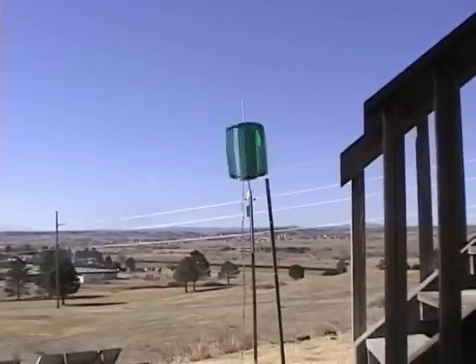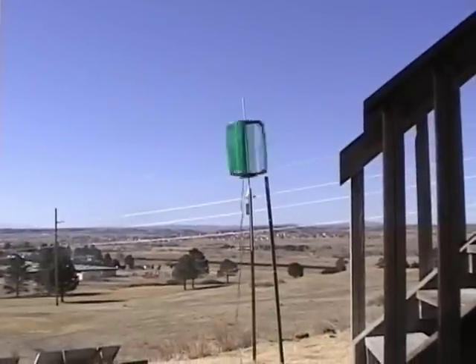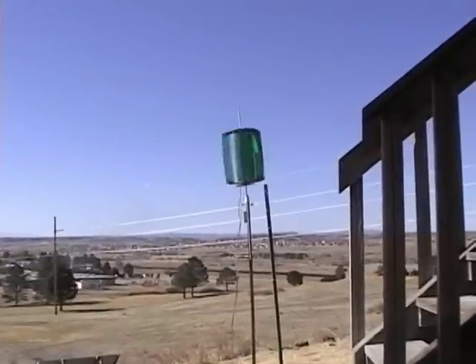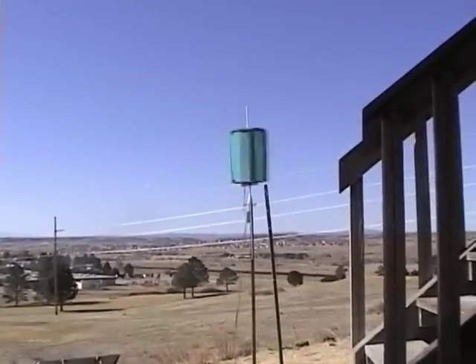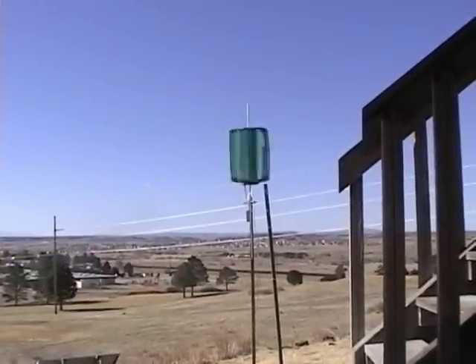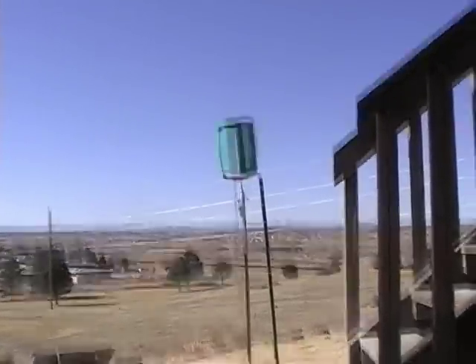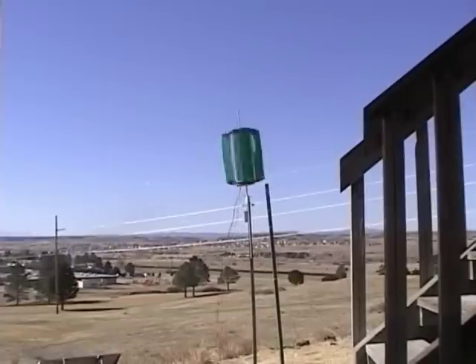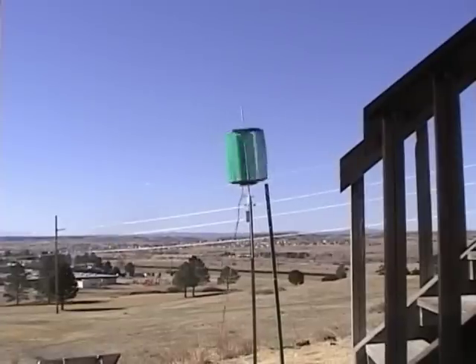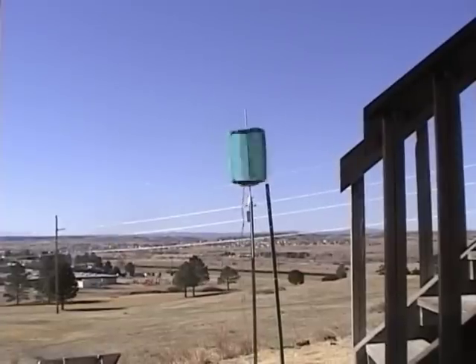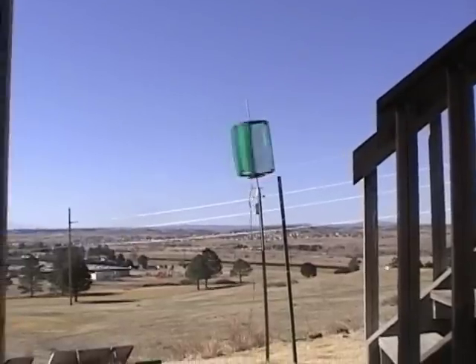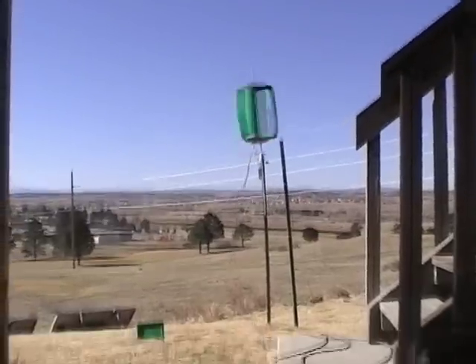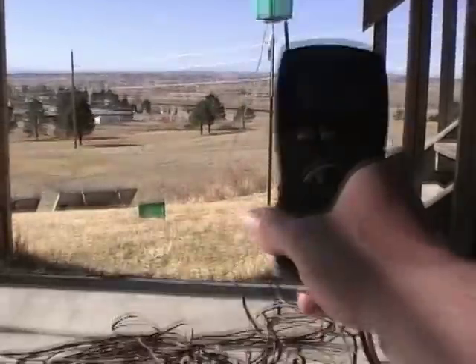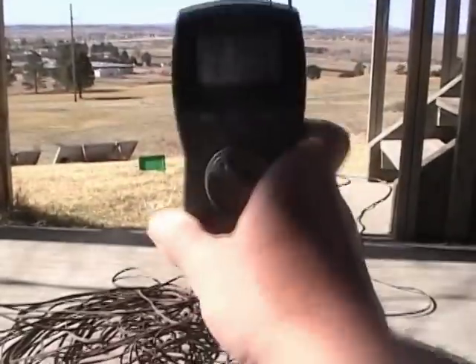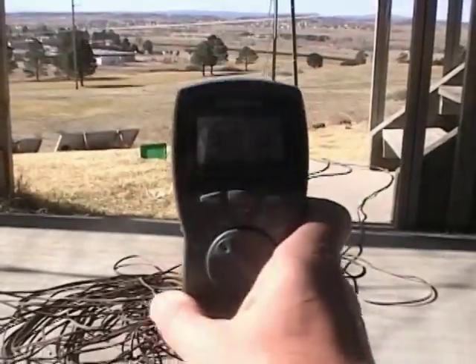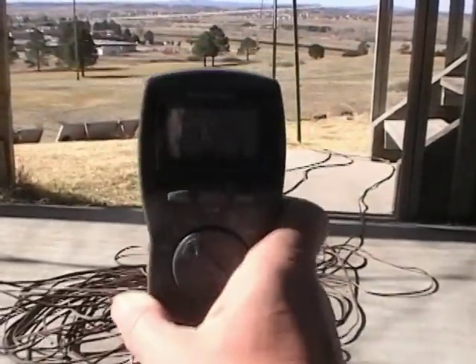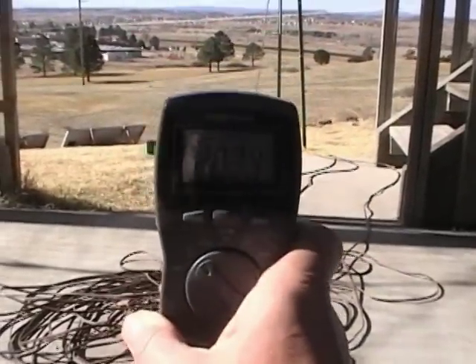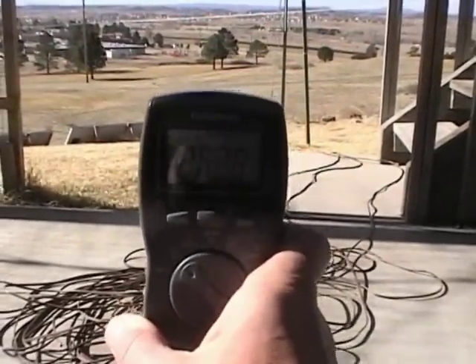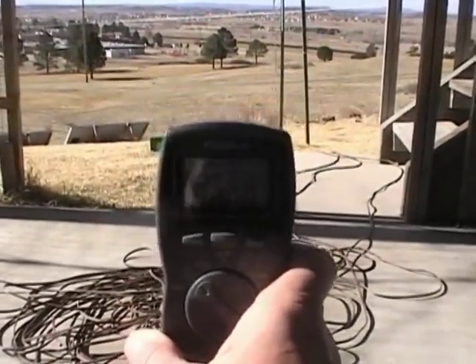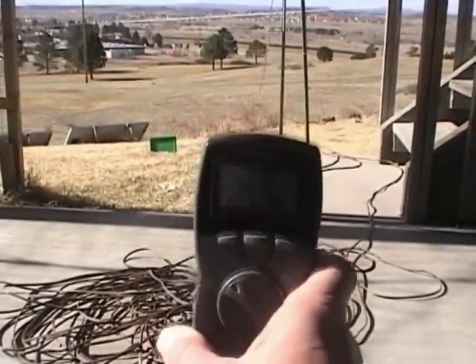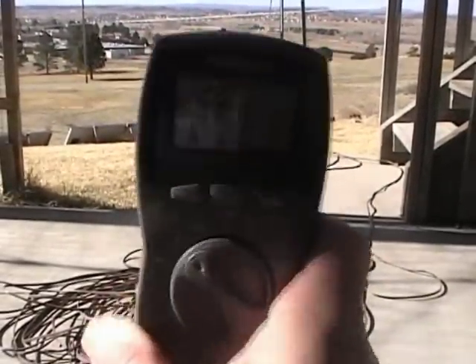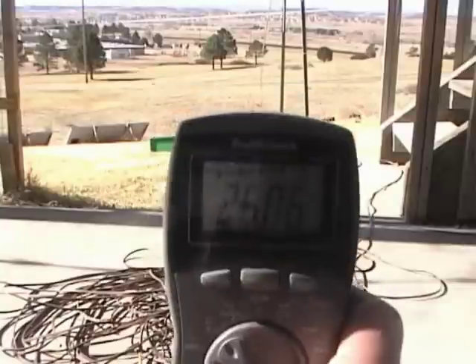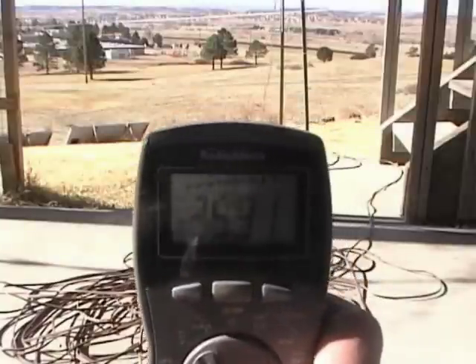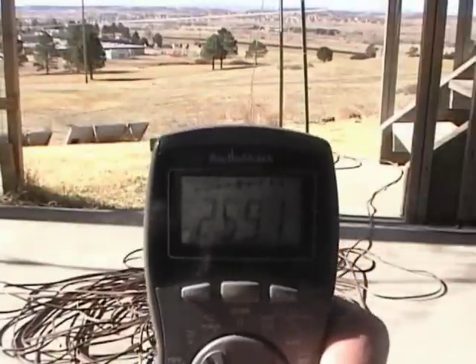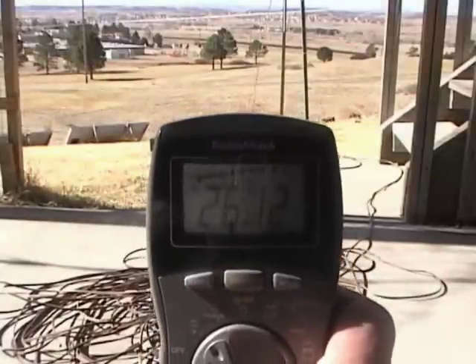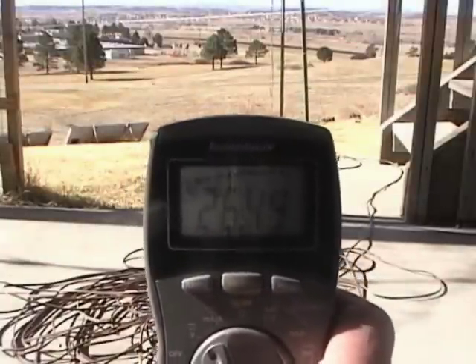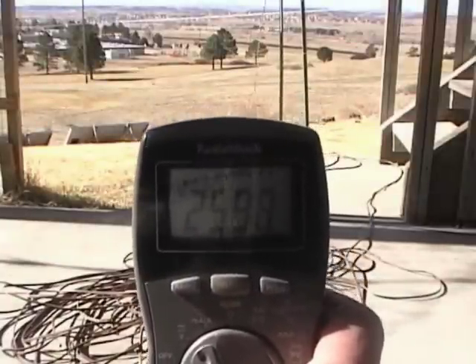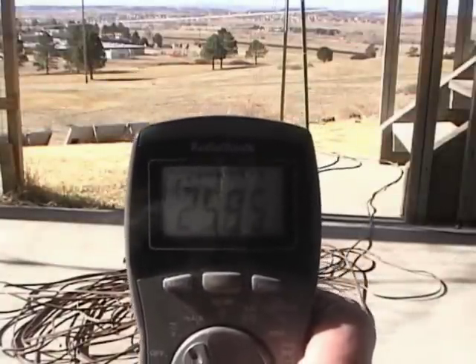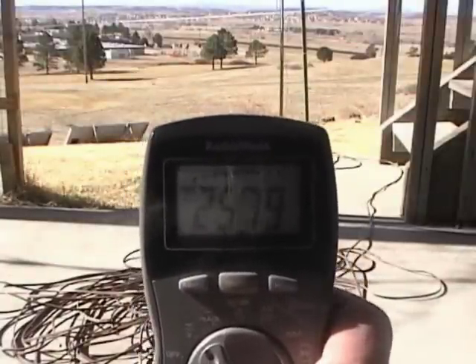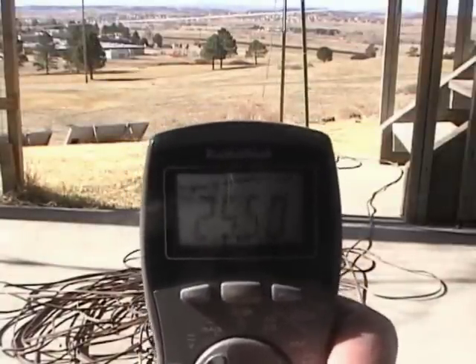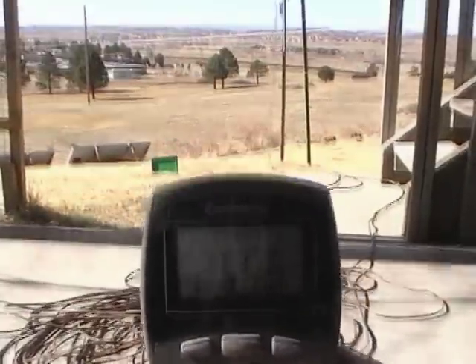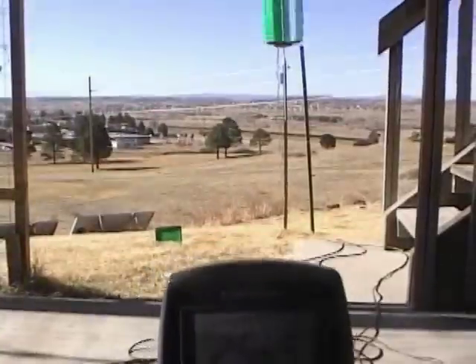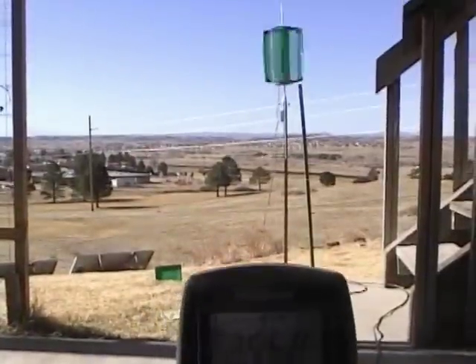The next step in my testing is to measure the open circuit voltage of my alternator. I do this mainly to find out if I'm dealing with dangerous voltages or not. It's around 25 volts. While all electricity should be respected, this voltage probably won't hurt me.